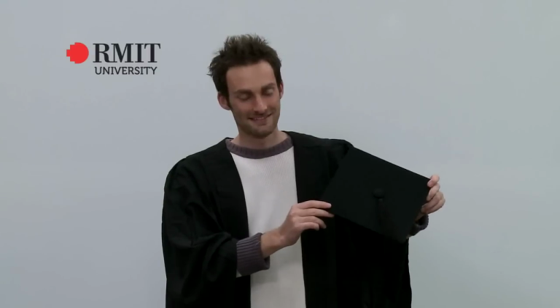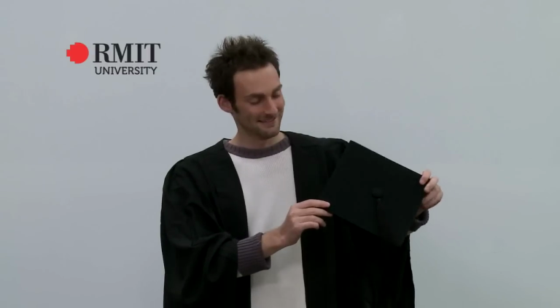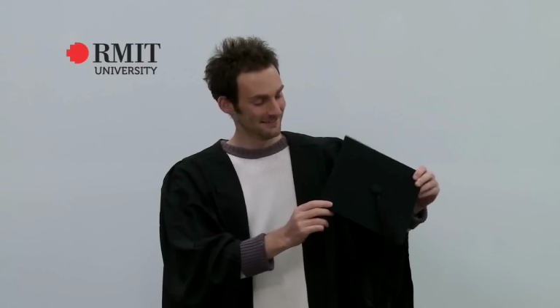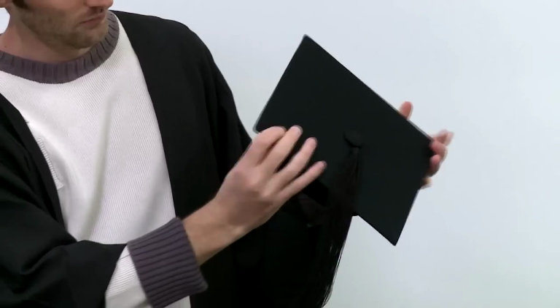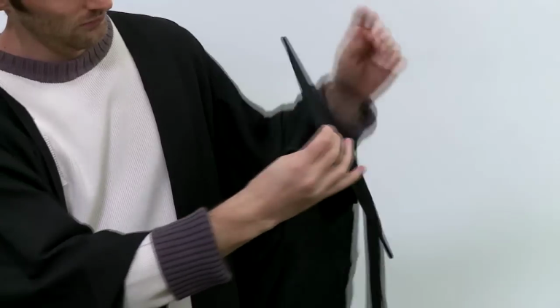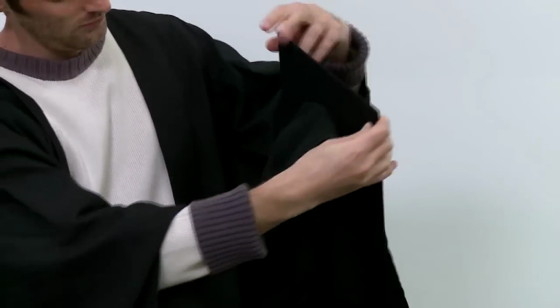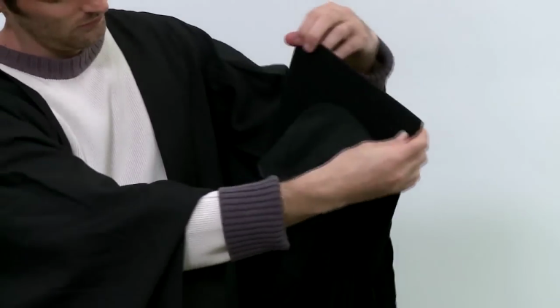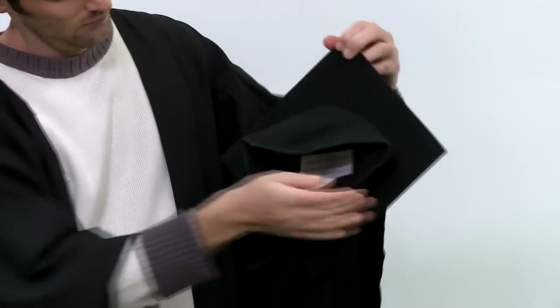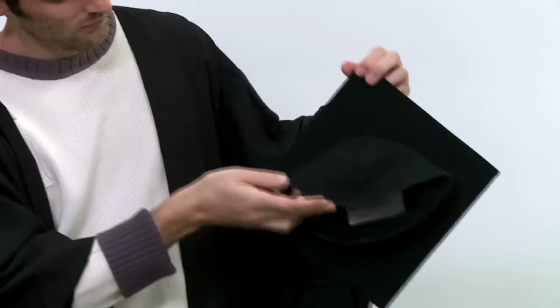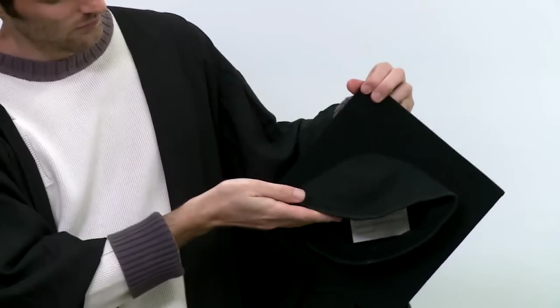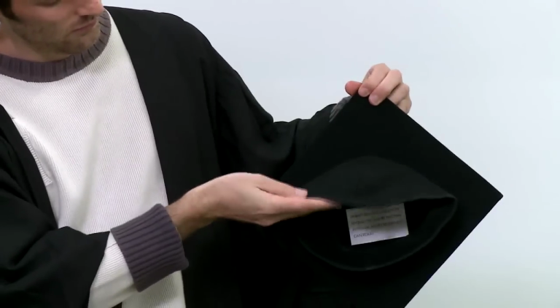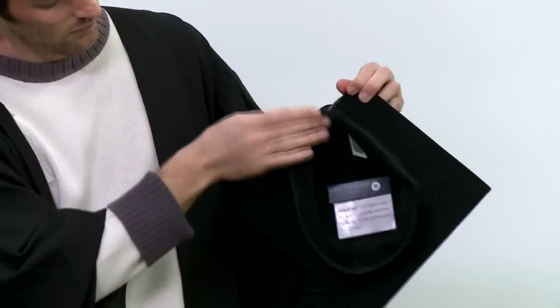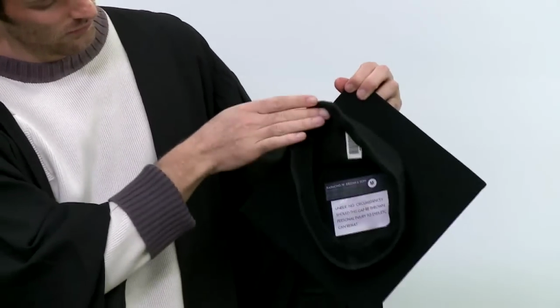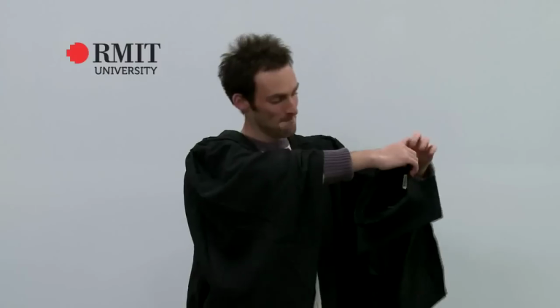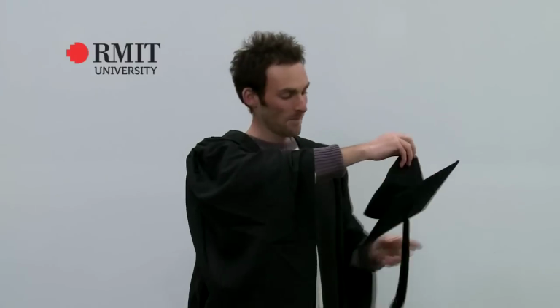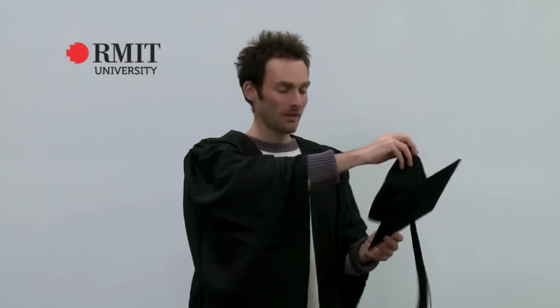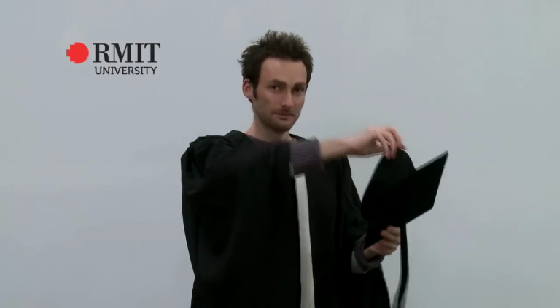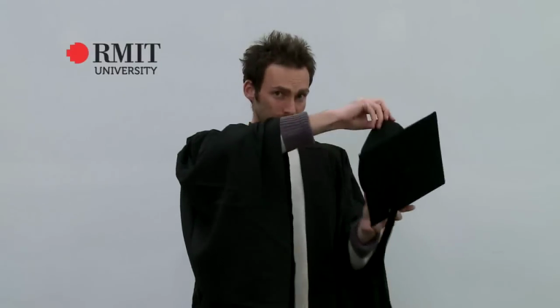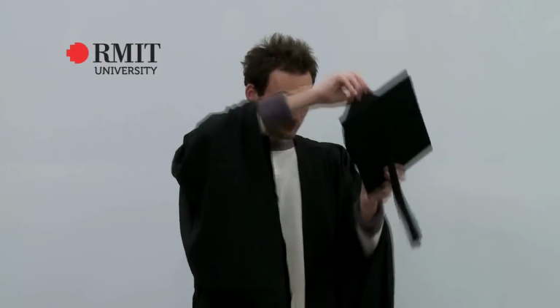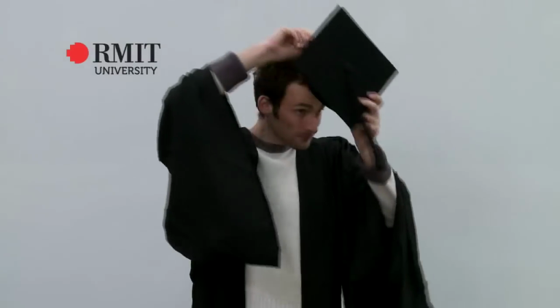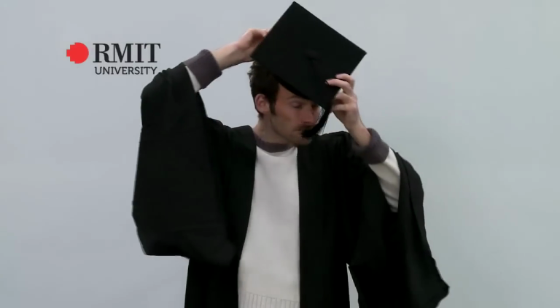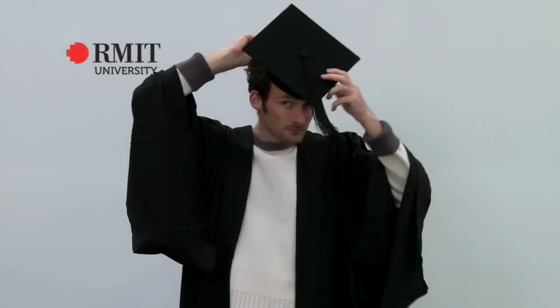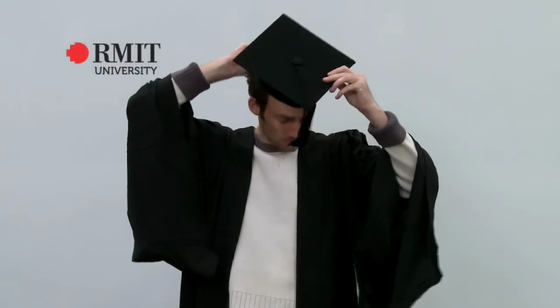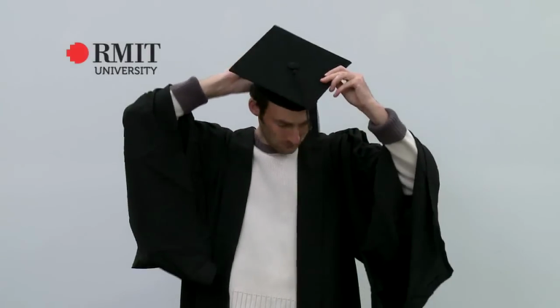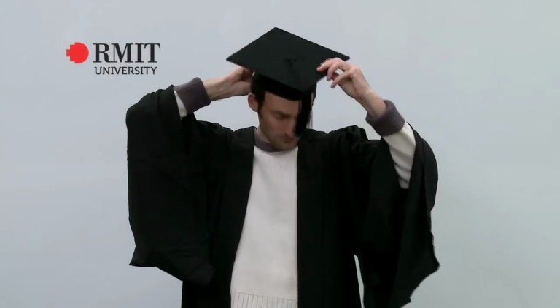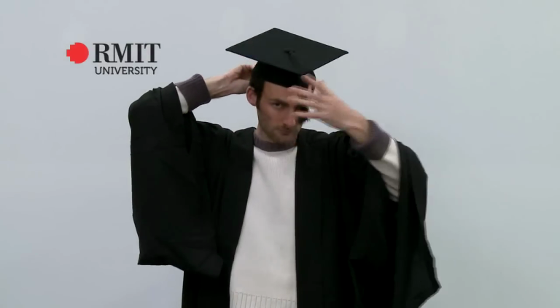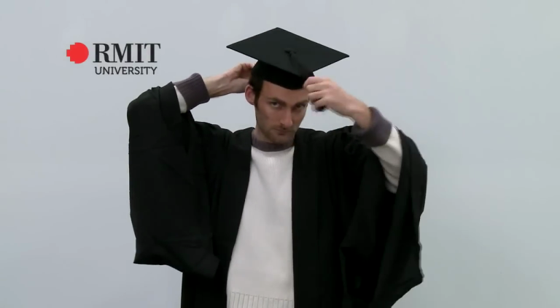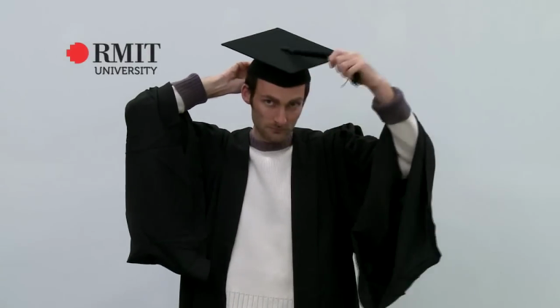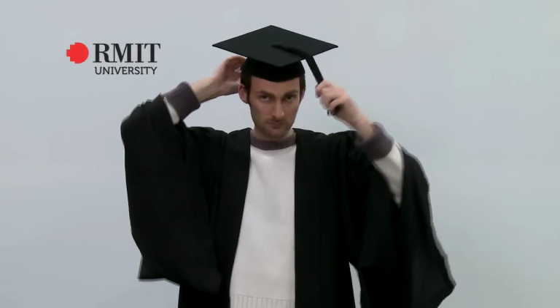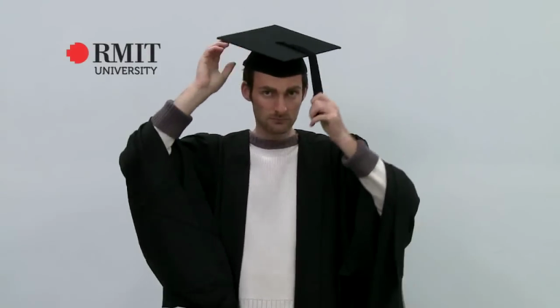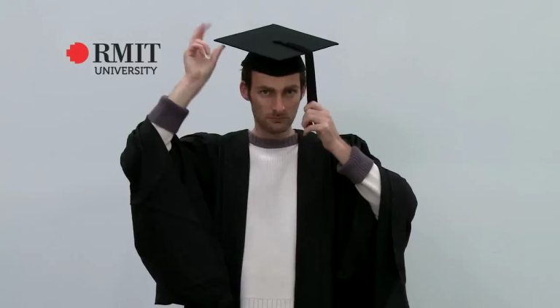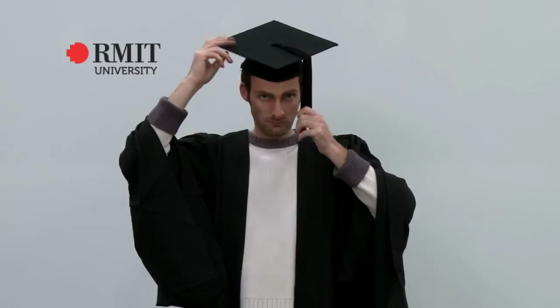Once you receive your mortarboard, unfold the flap, place the longer end of the mortarboard at the back of your head and ensure the tassel sits on the left side of your face.